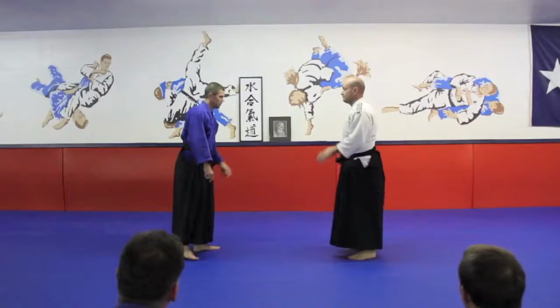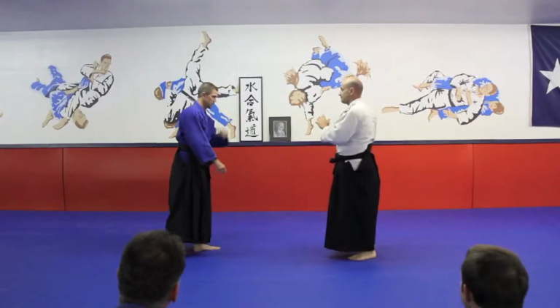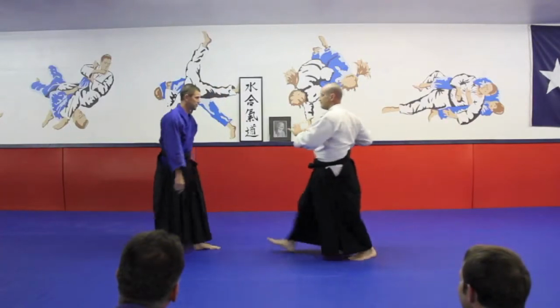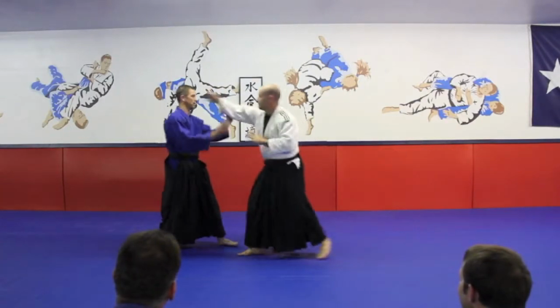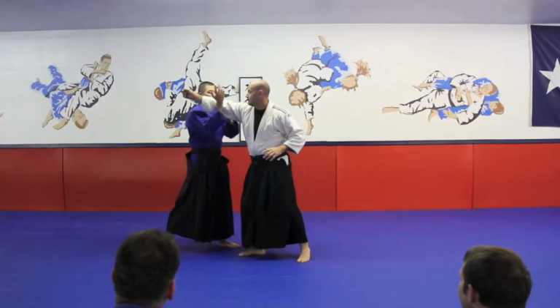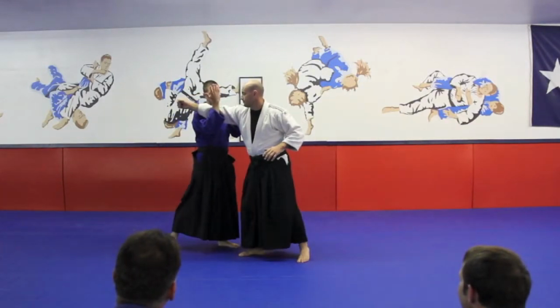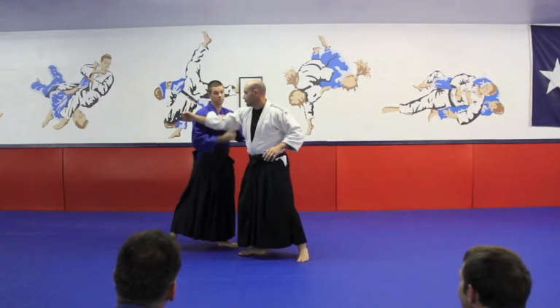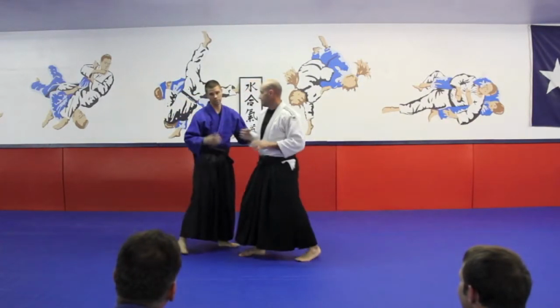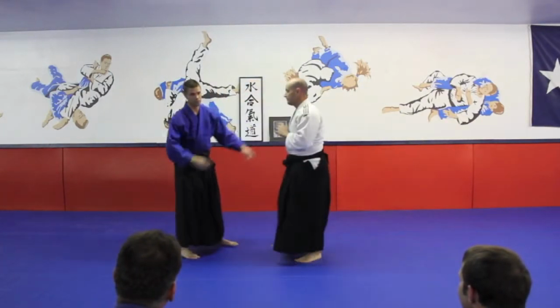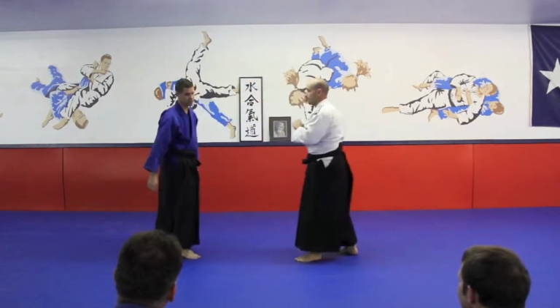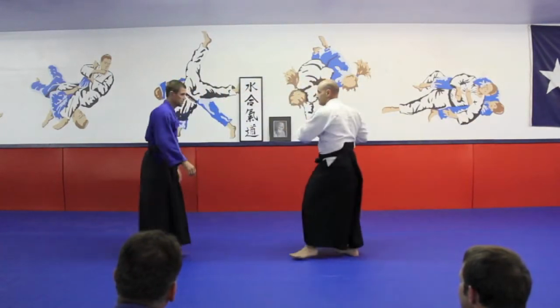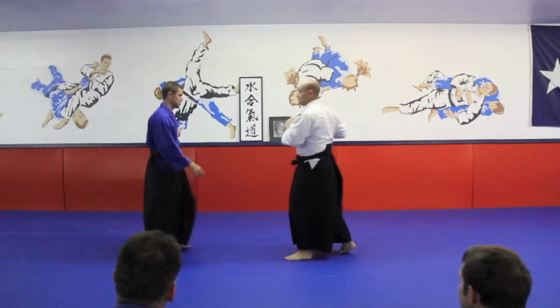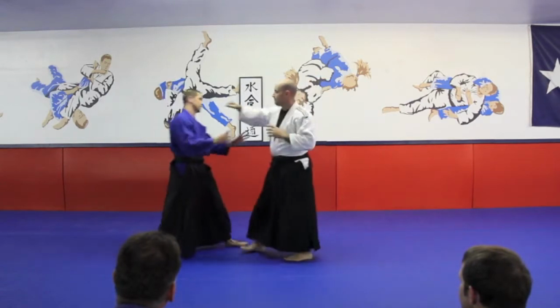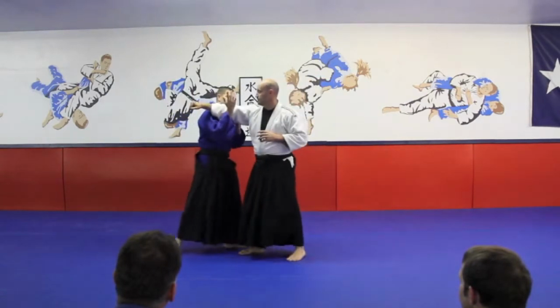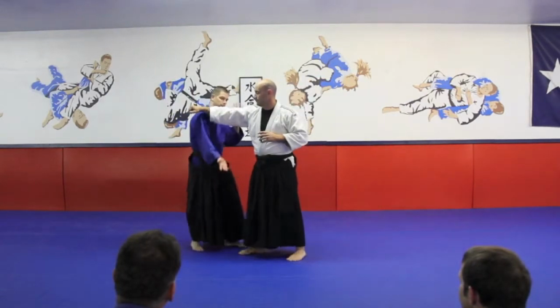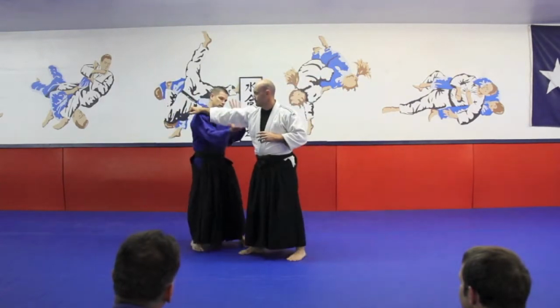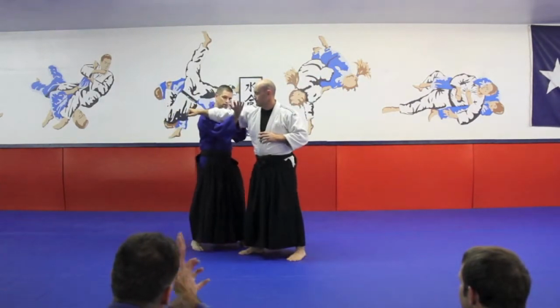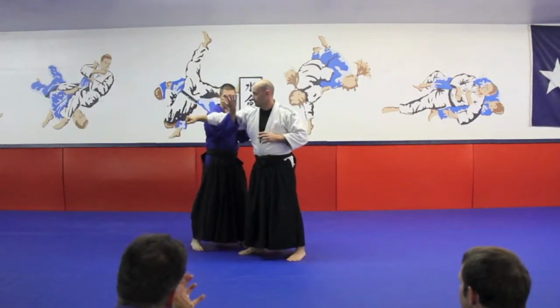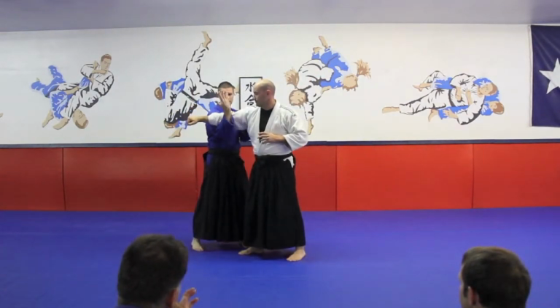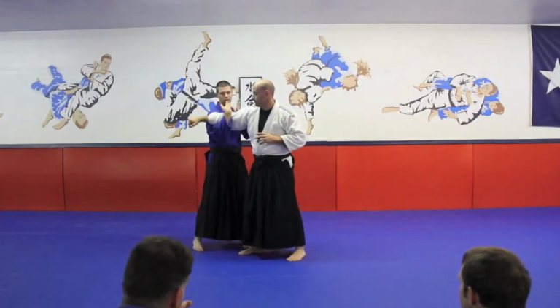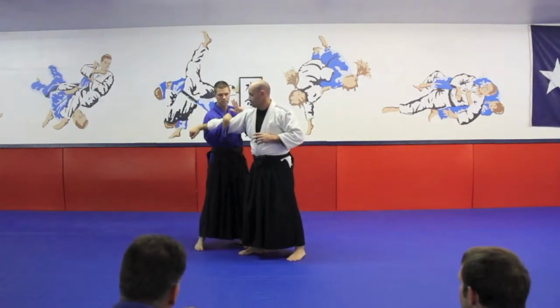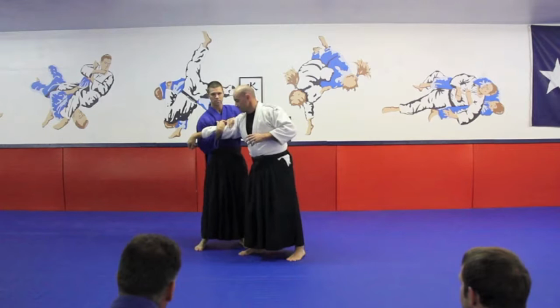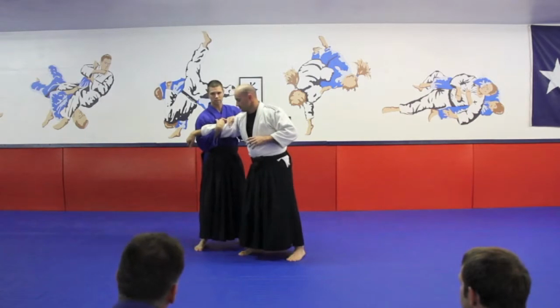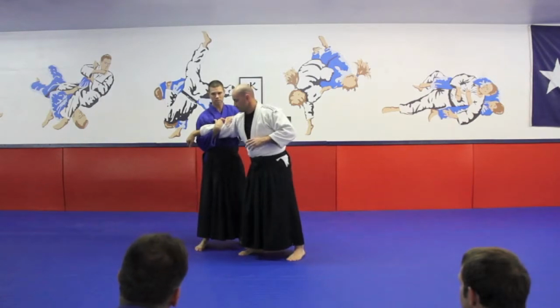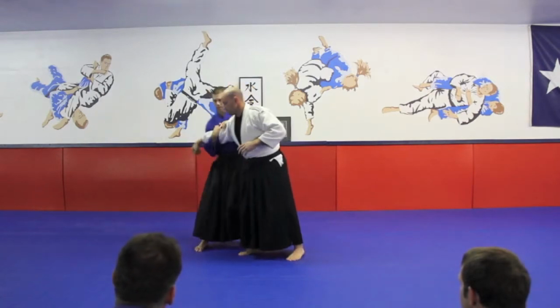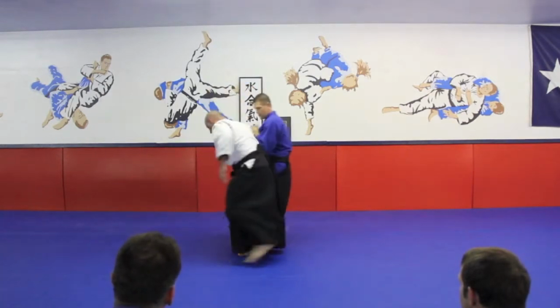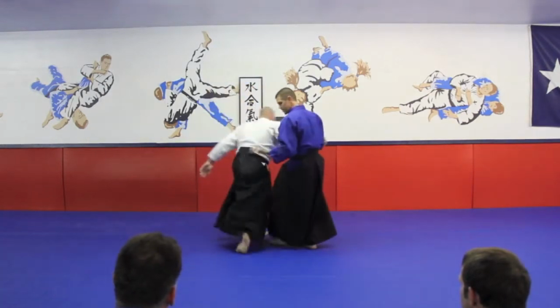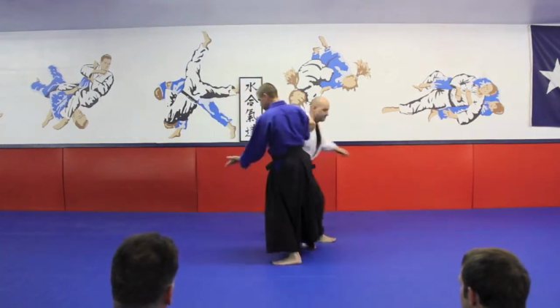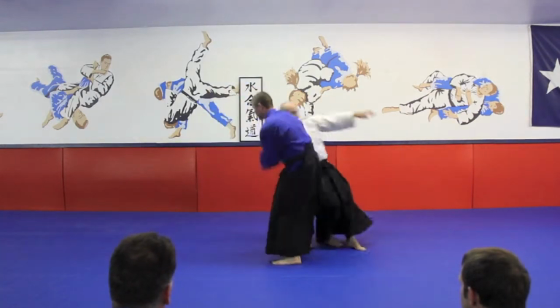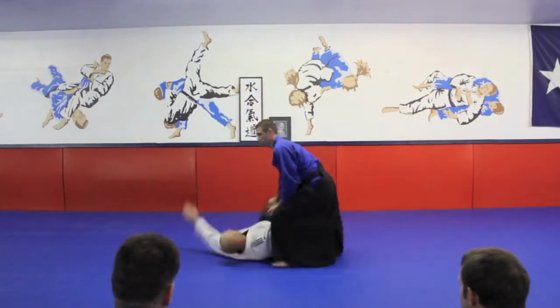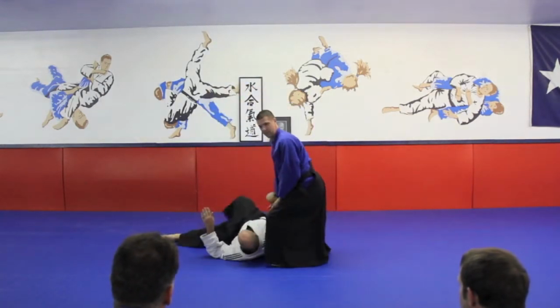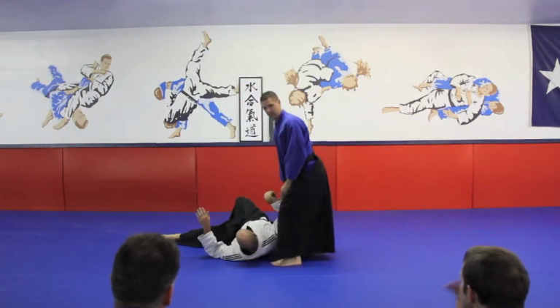Another one that I really like to do, especially in multiples because it's nice — let this come, catch it in a little basket here, connect this to your center, get a nice lead, stop, to the bow.